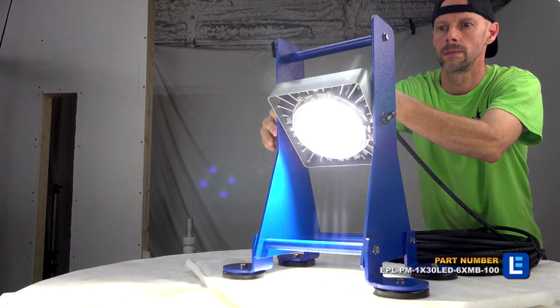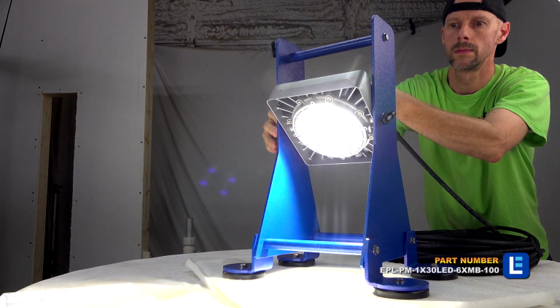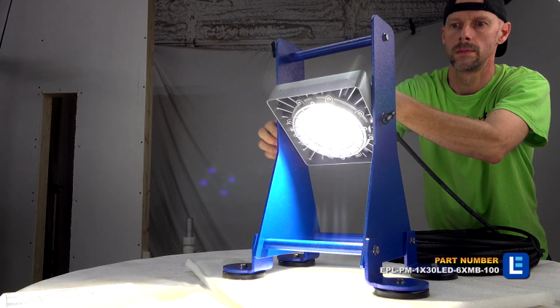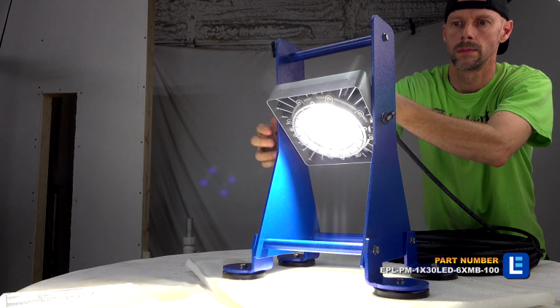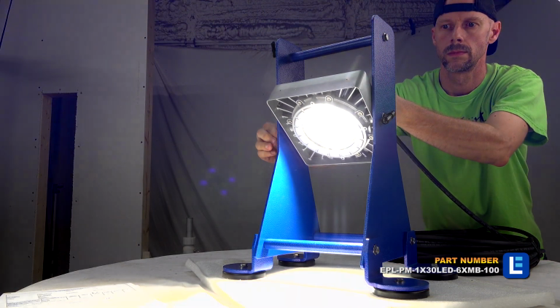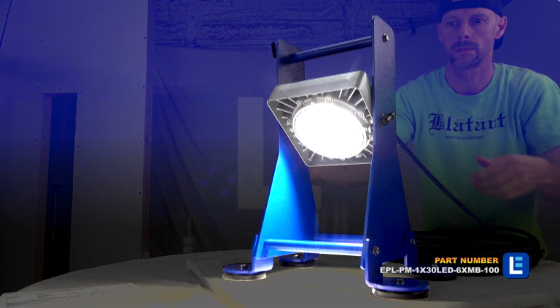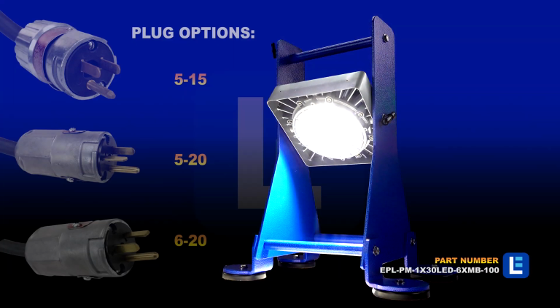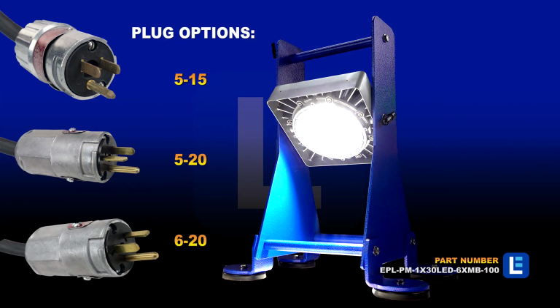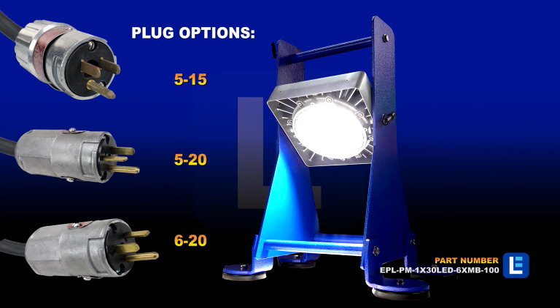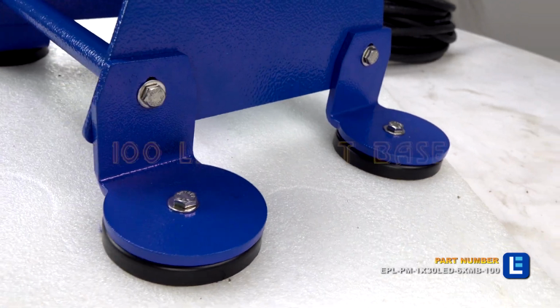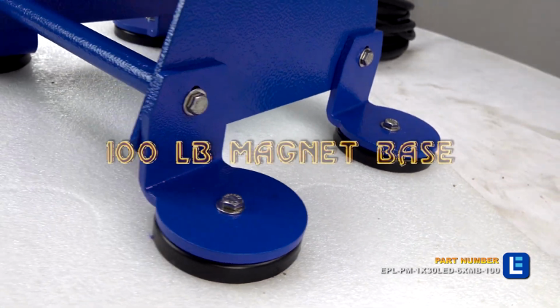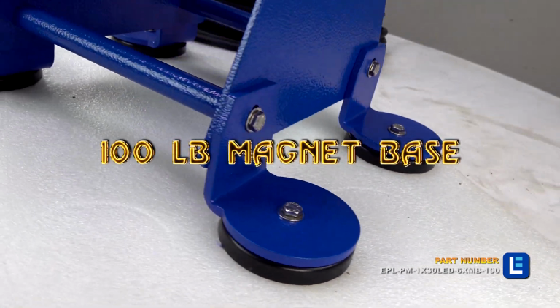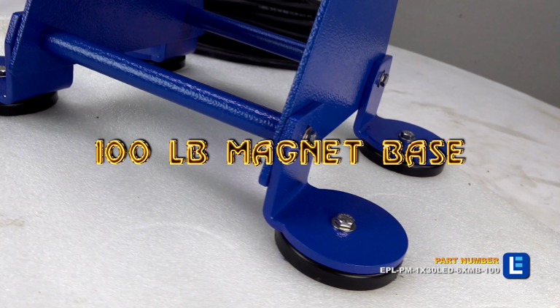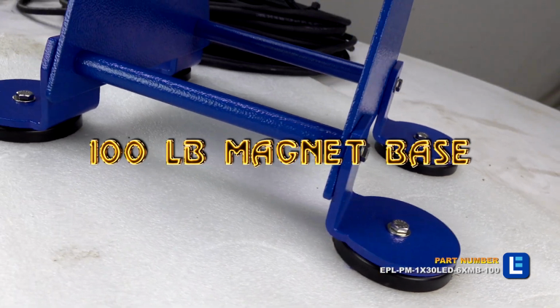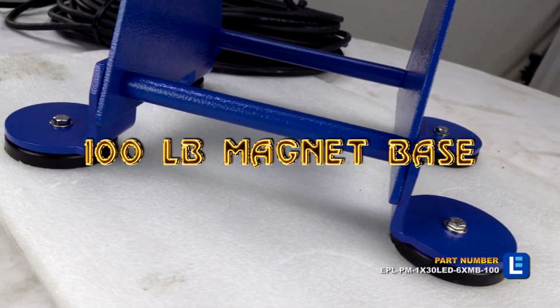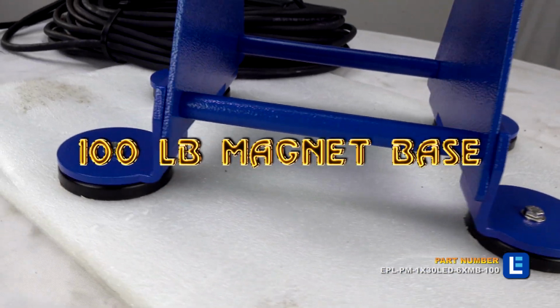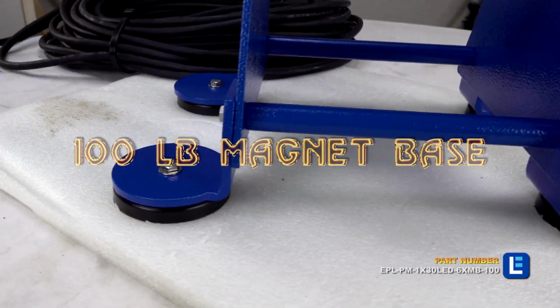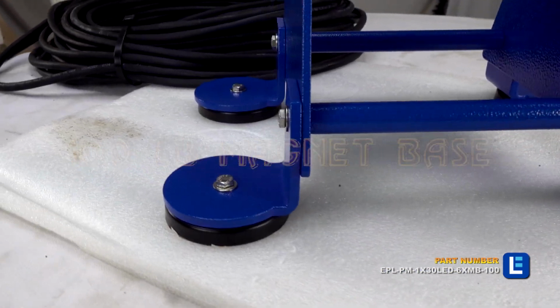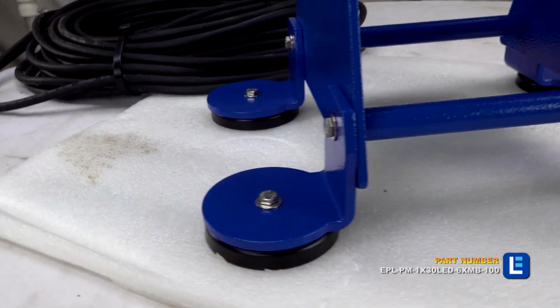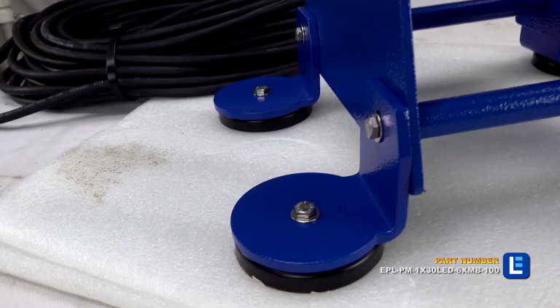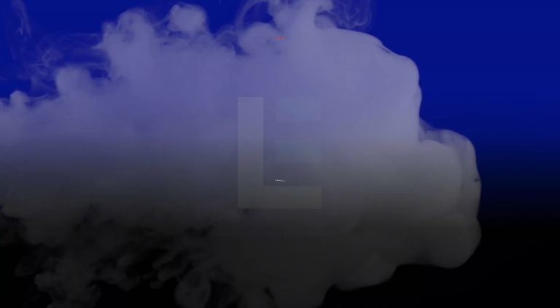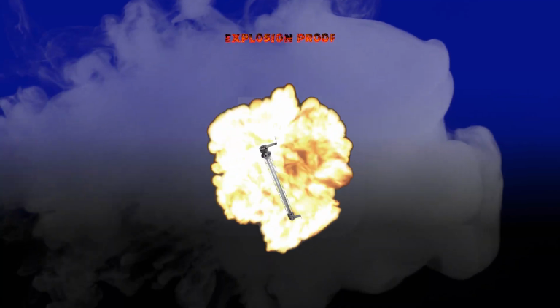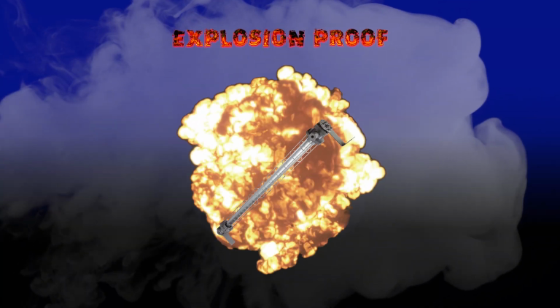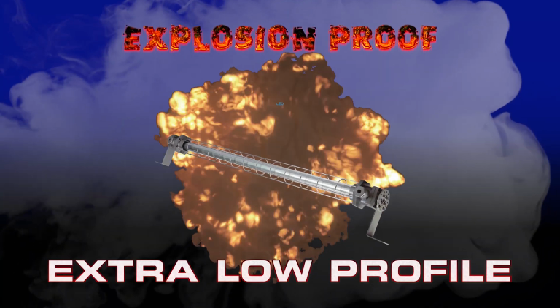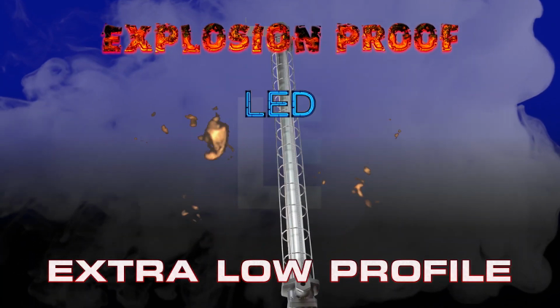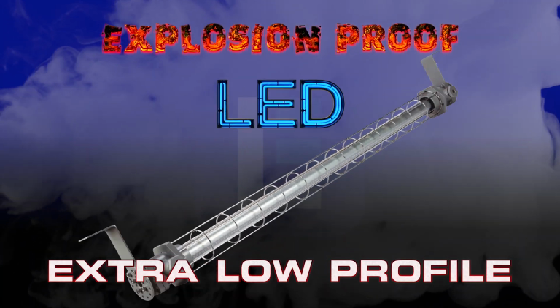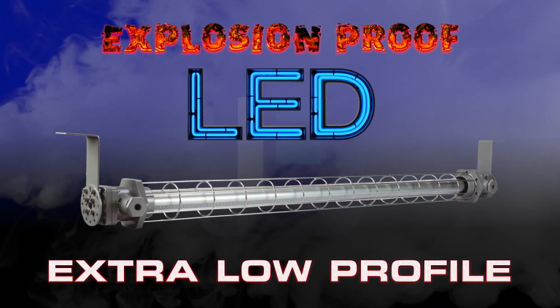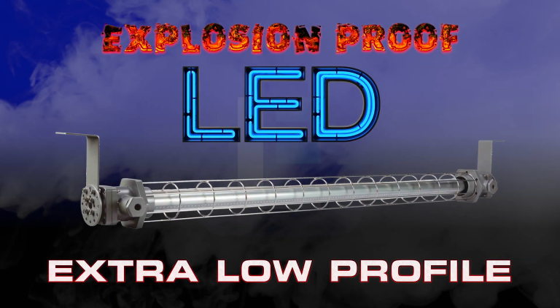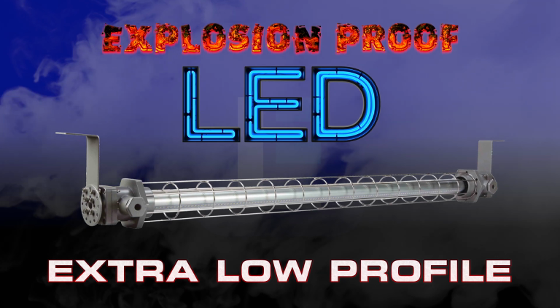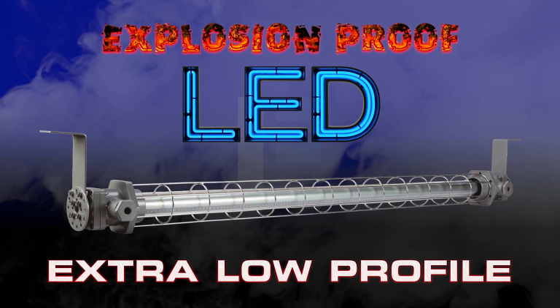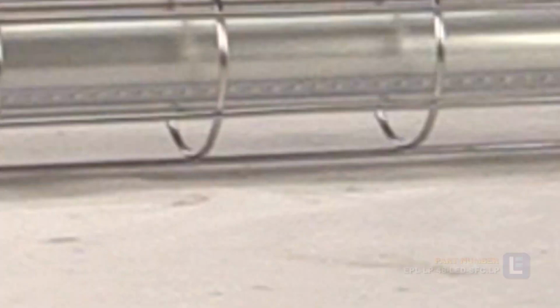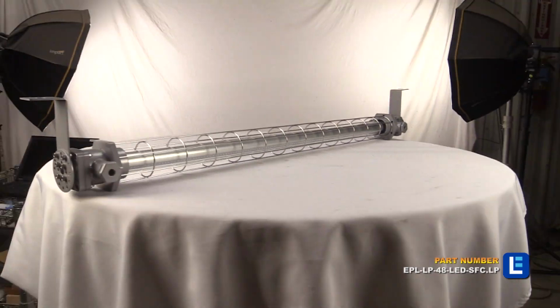Here at Larson Electronics, we custom build explosion-proof lighting systems to fit your specific application, and our explosion-proof lighting systems and hazardous location lighting systems are available for rent.